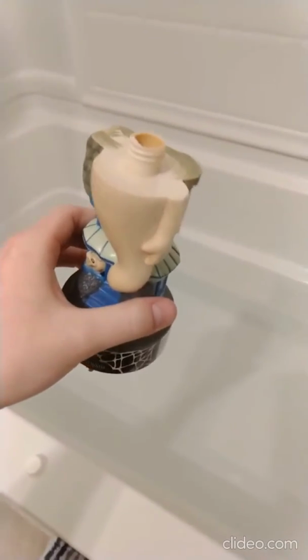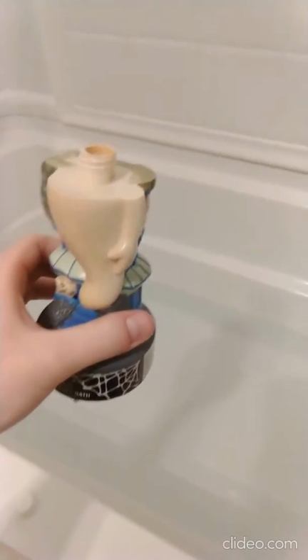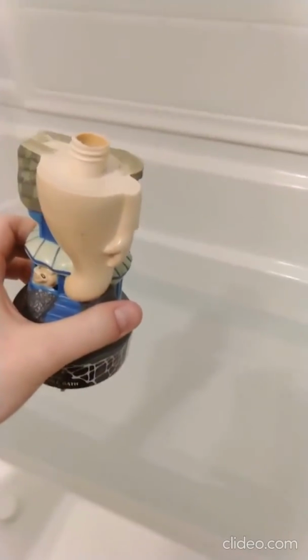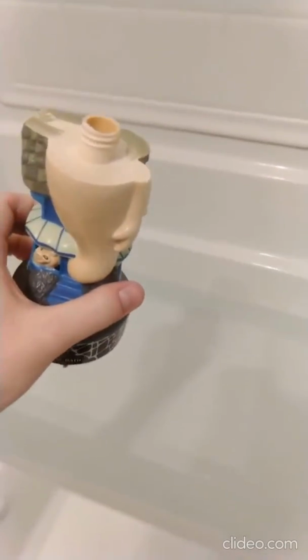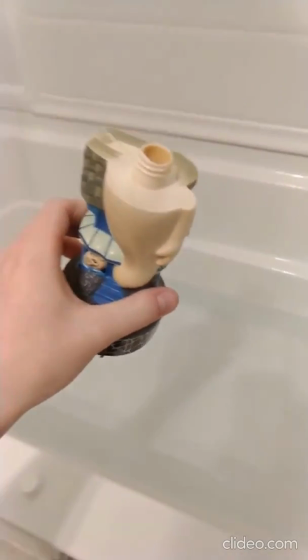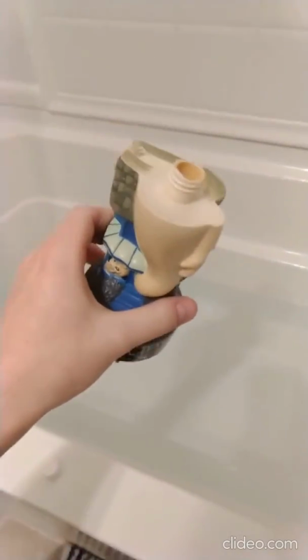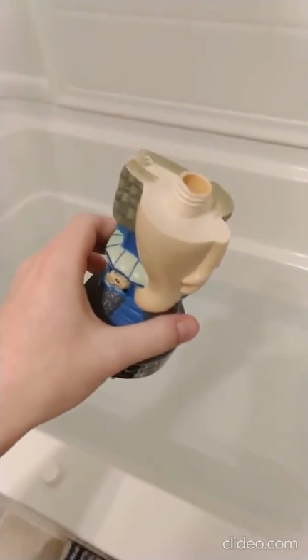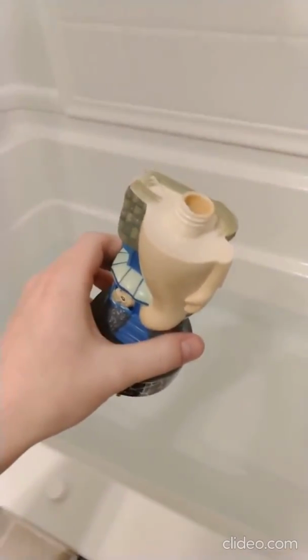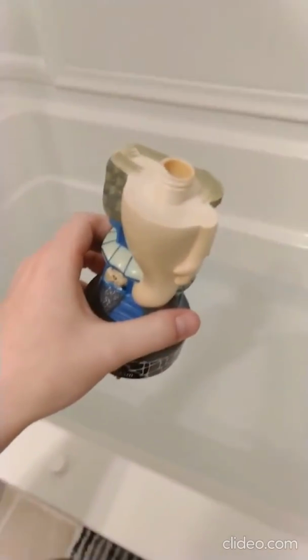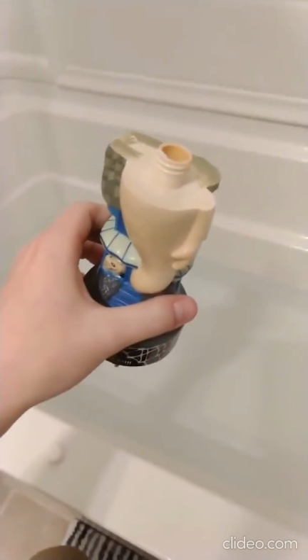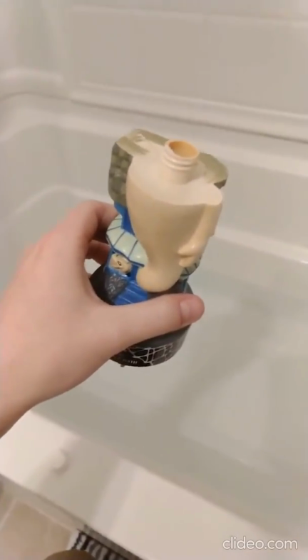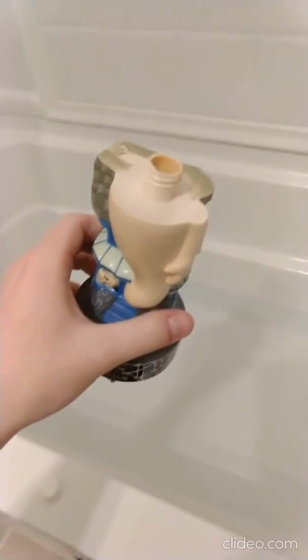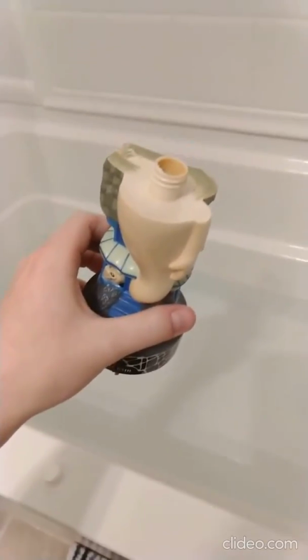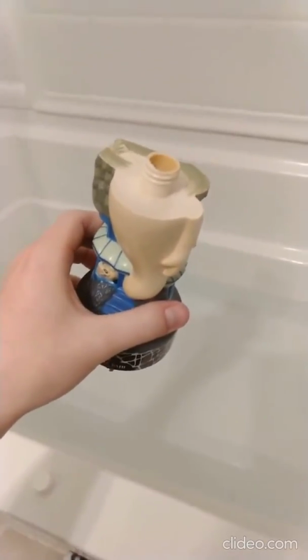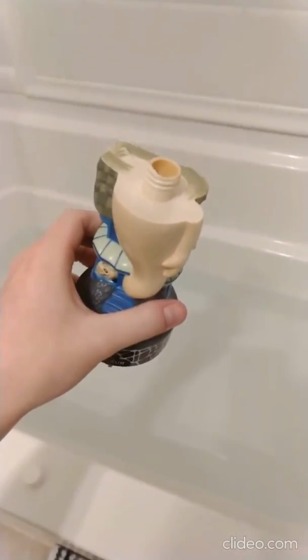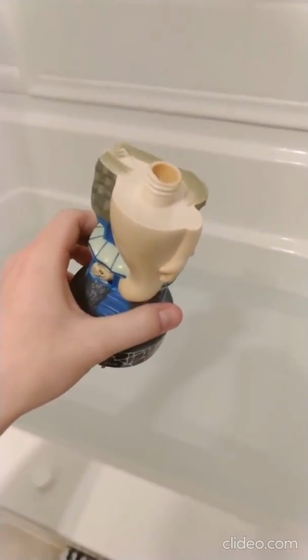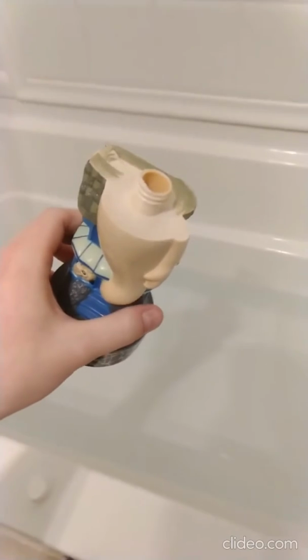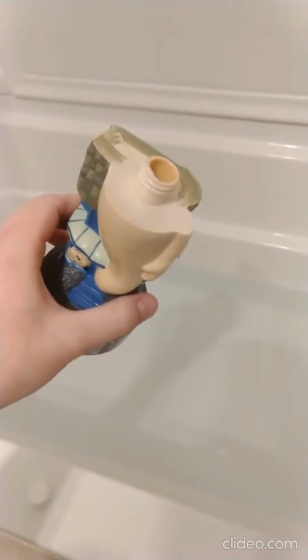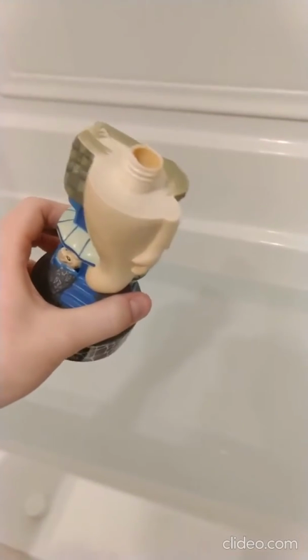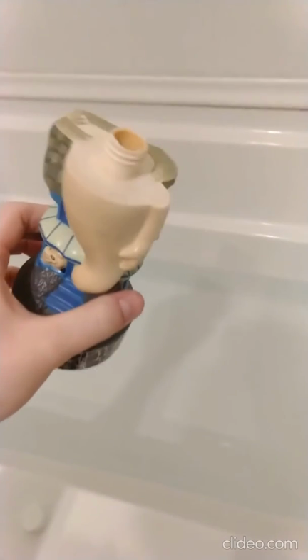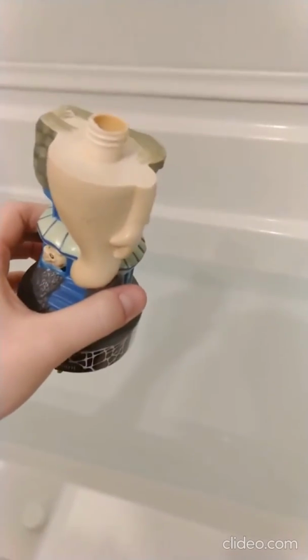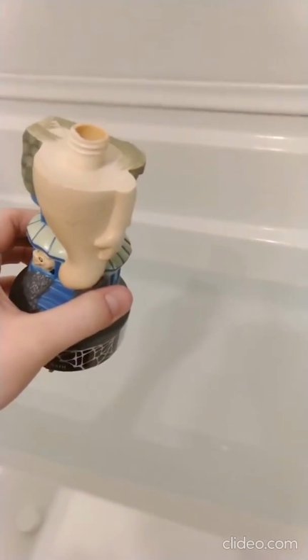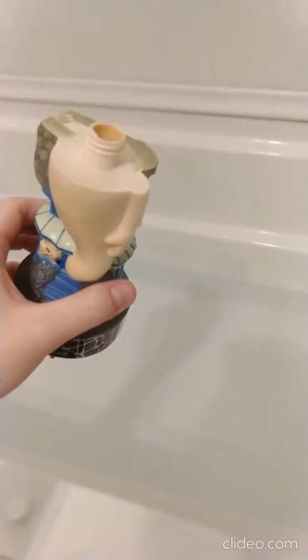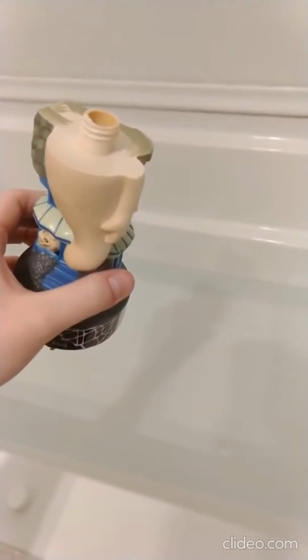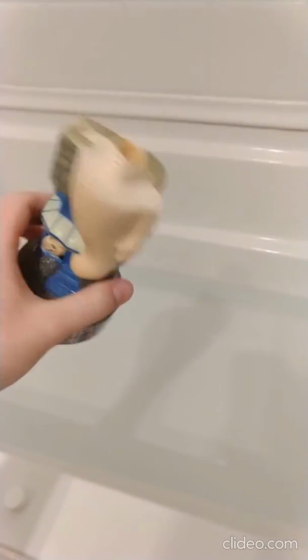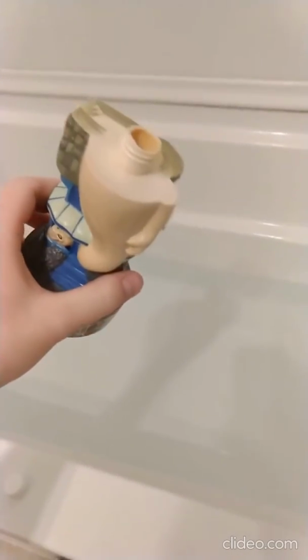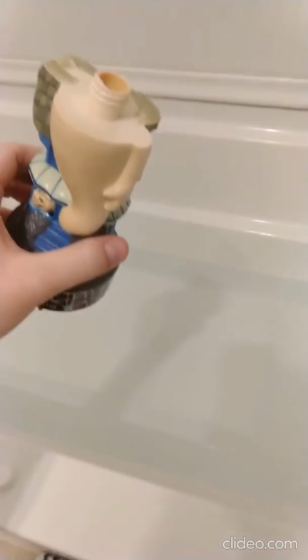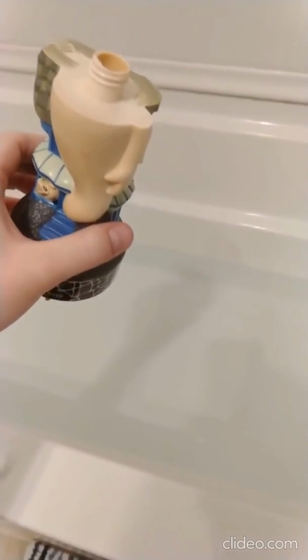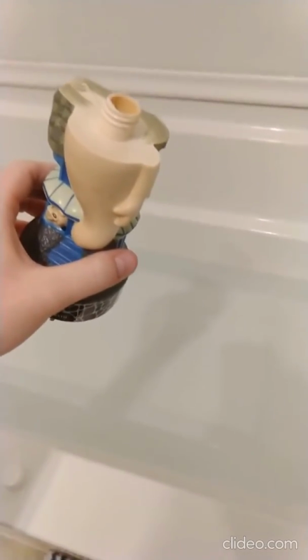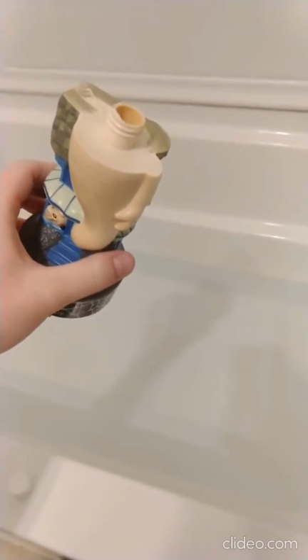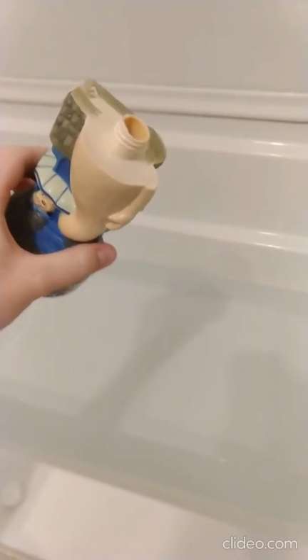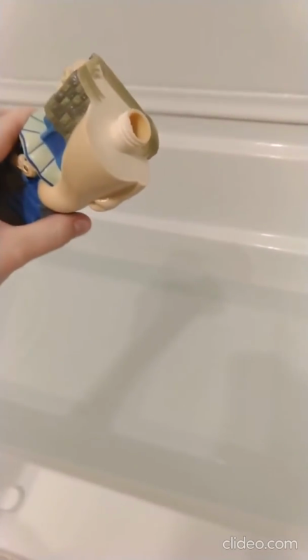It smells kind of like Mr. Bubble. If I remember that smell from childhood, it definitely smells like the old school kids bubble bath.